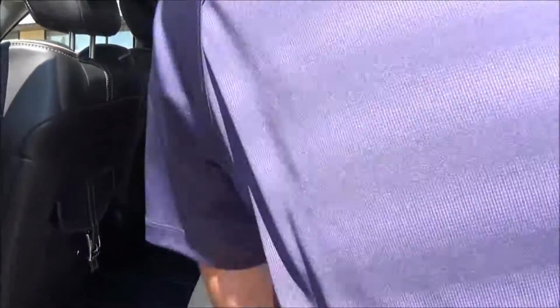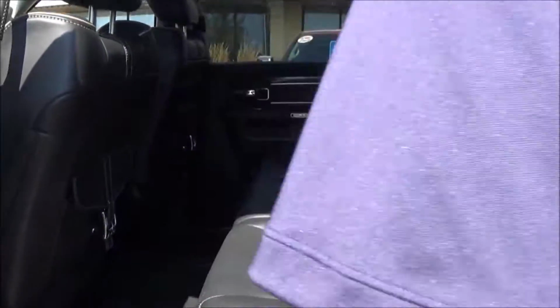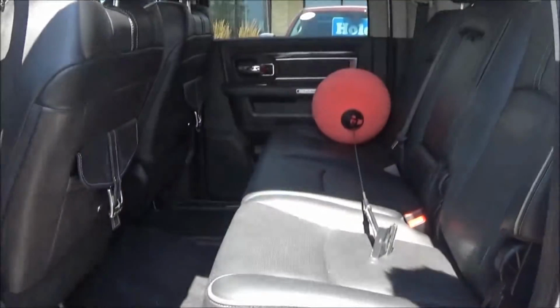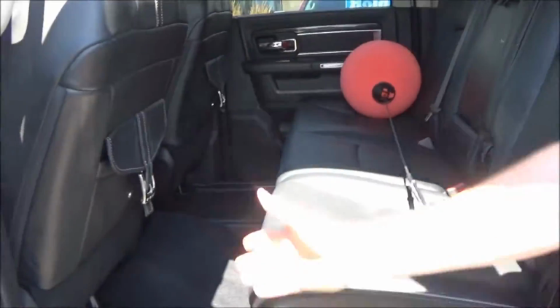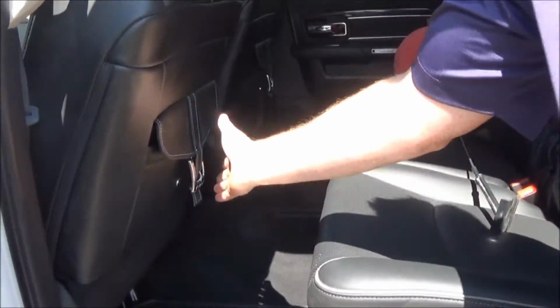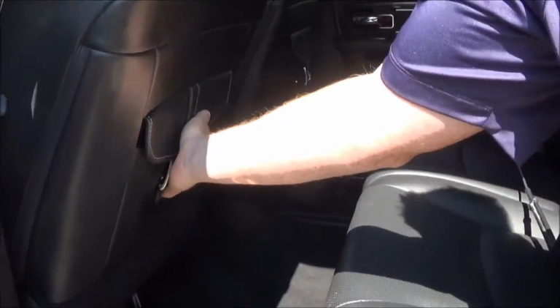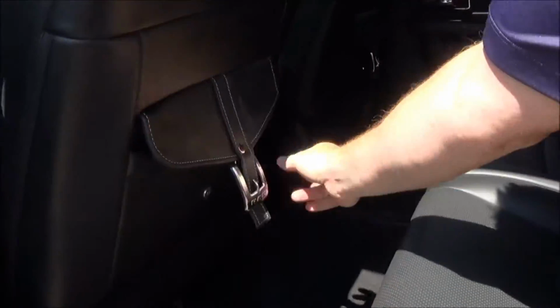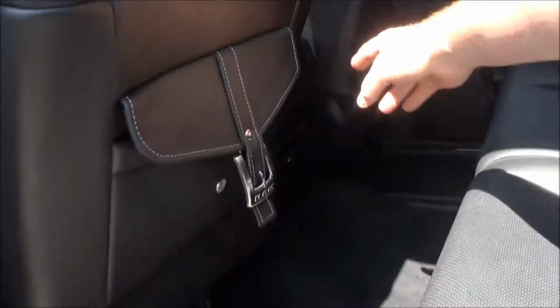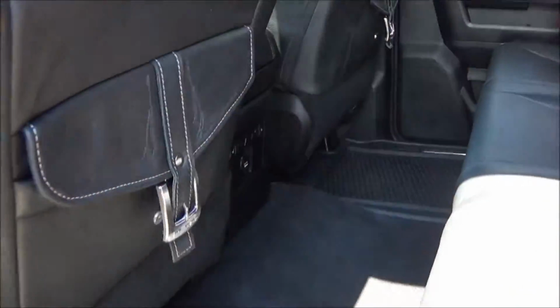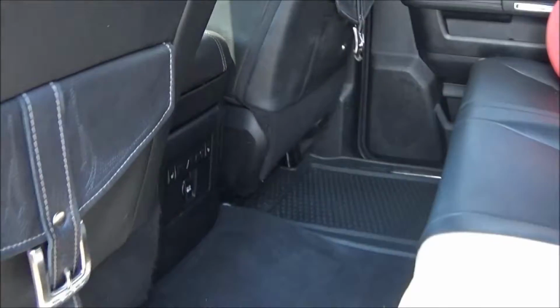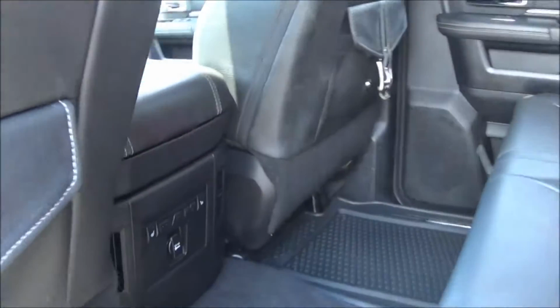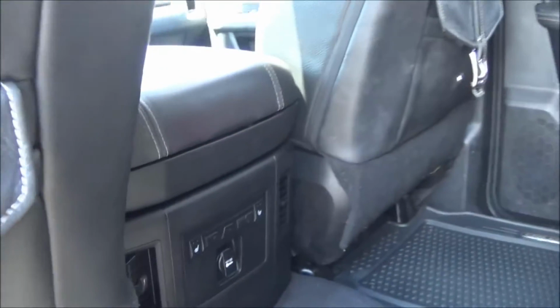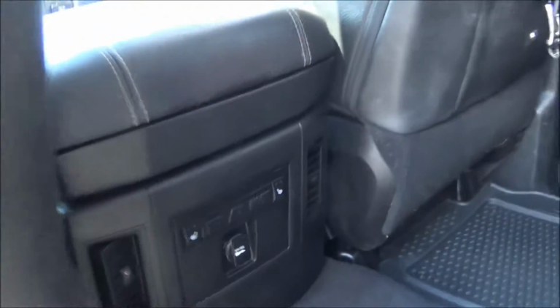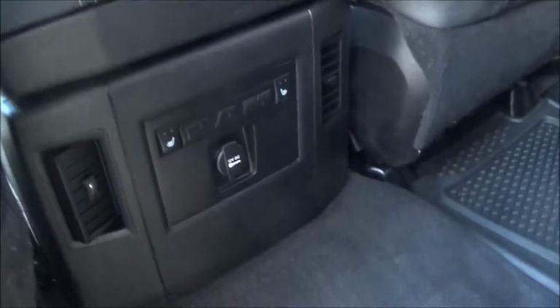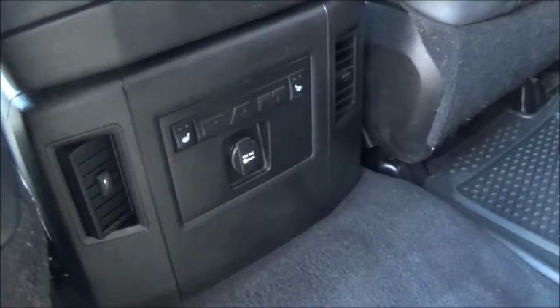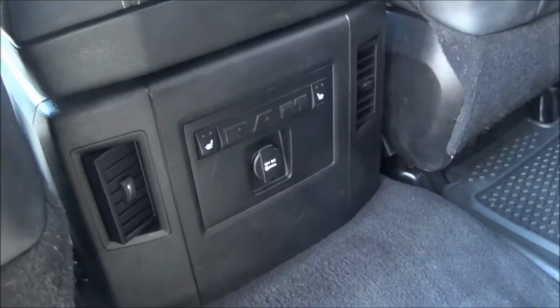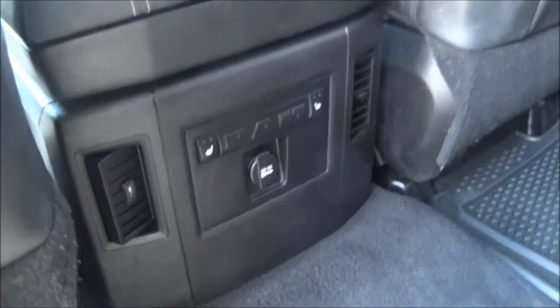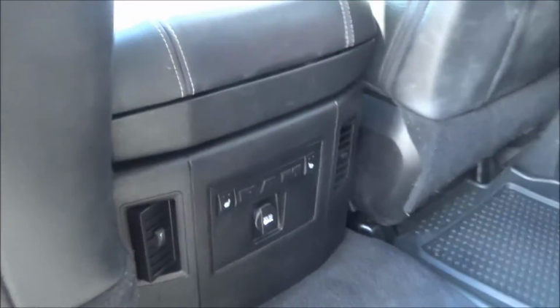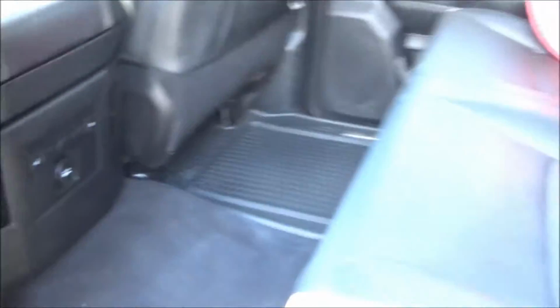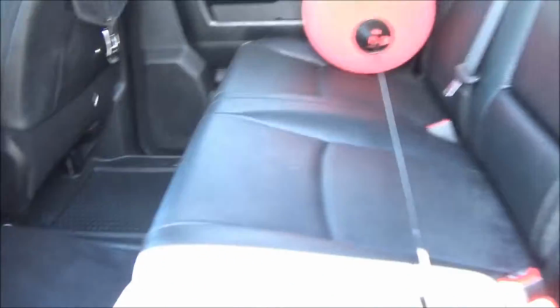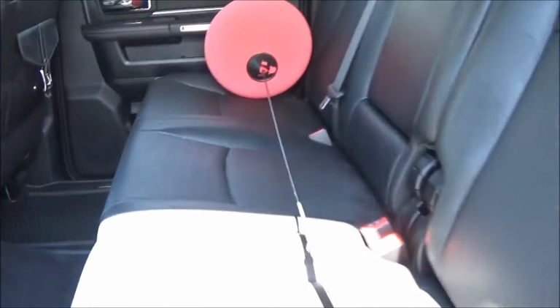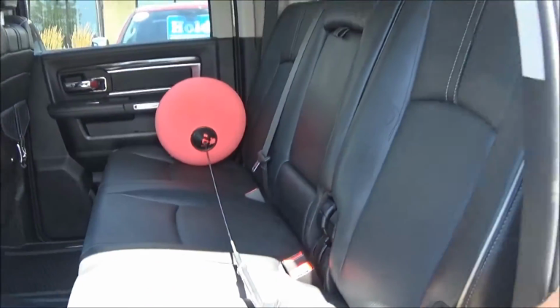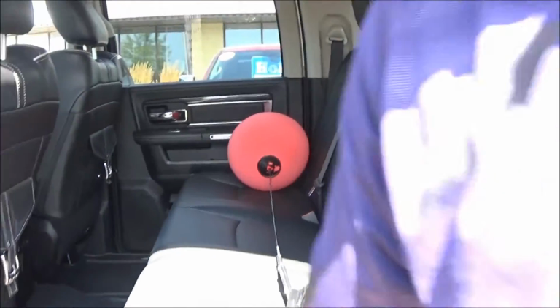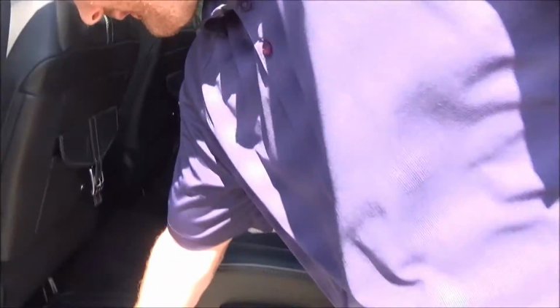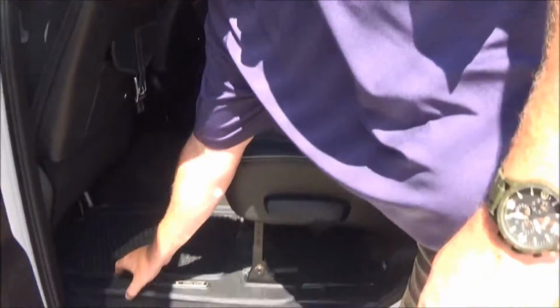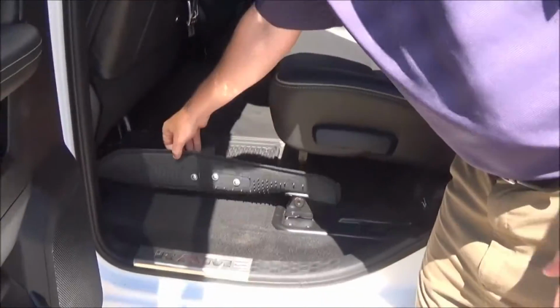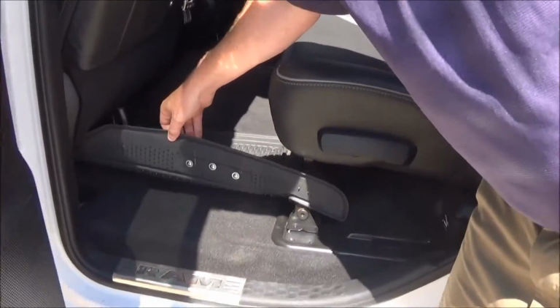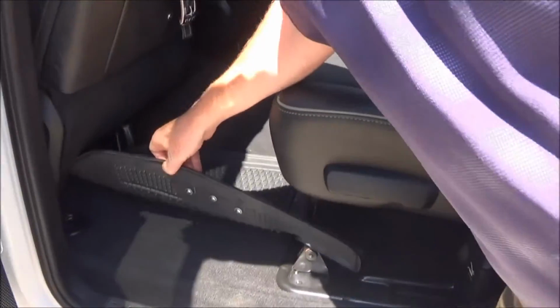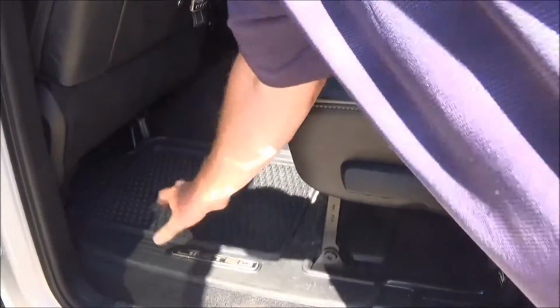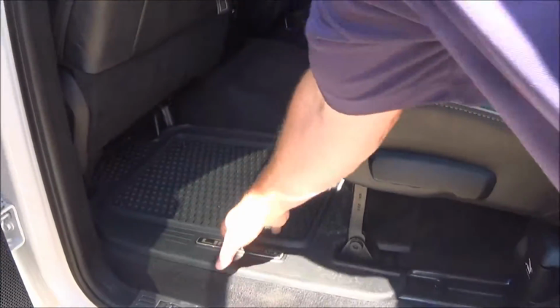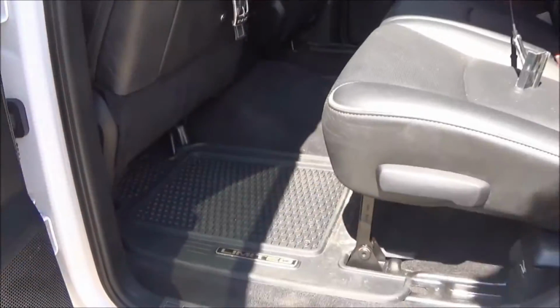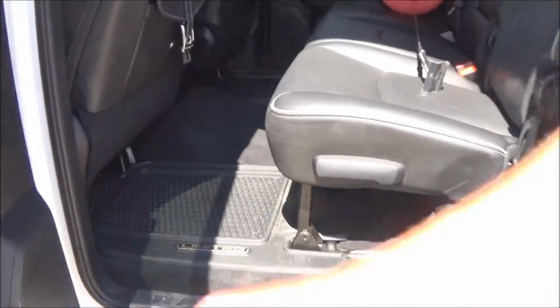We'll close this up and here you've got the nice latches along with the heated seats in the back, and this is the full Nappa leather on these seats that you're going to have here. Very, very nice.